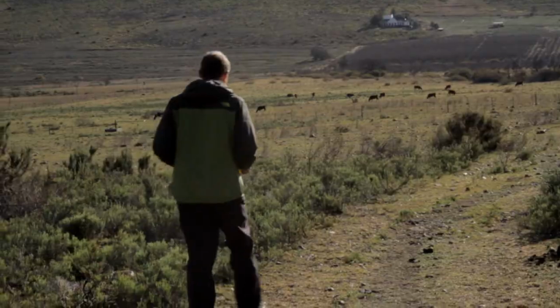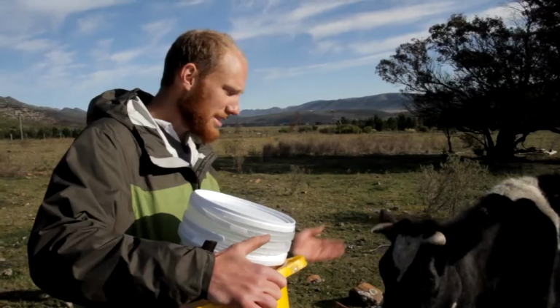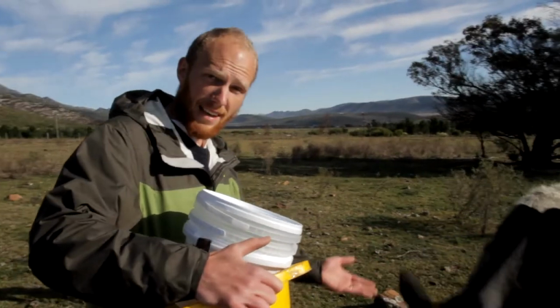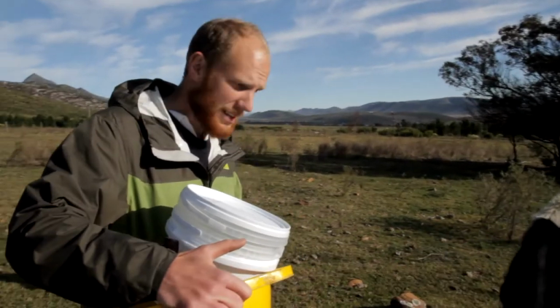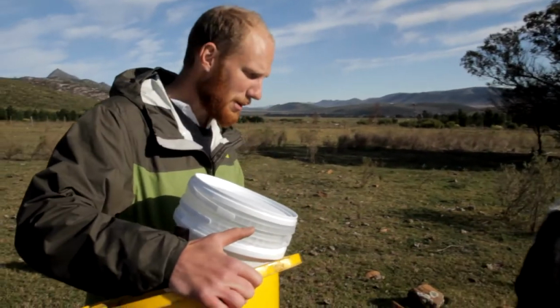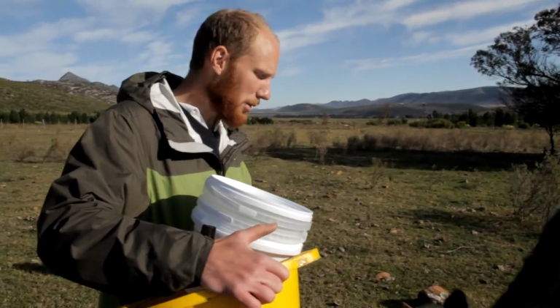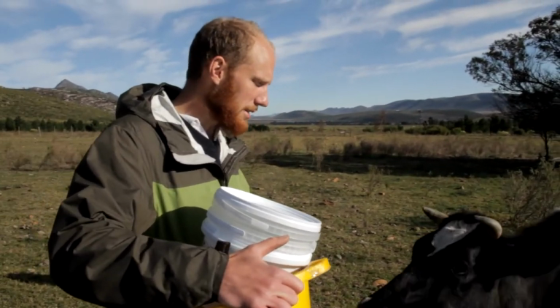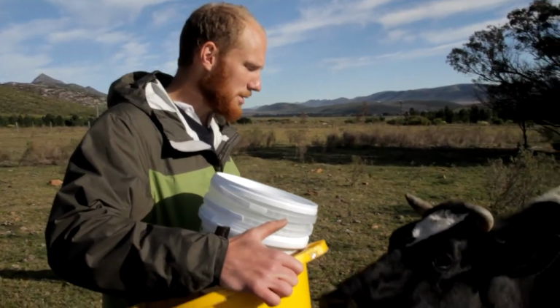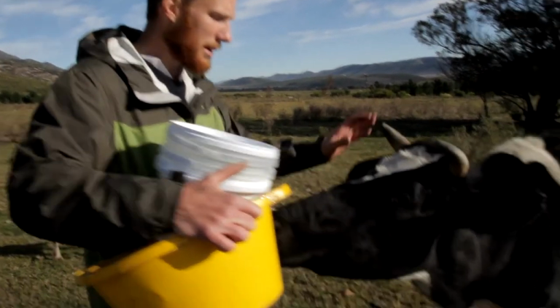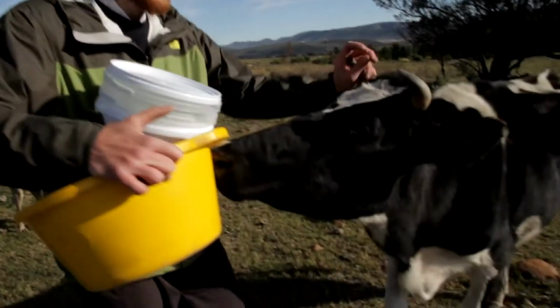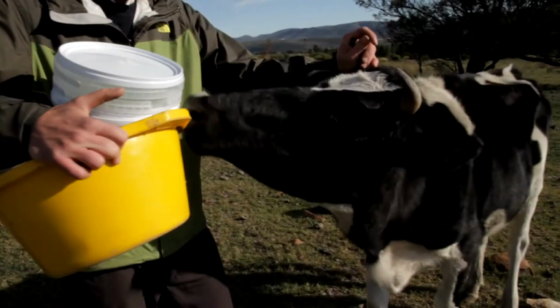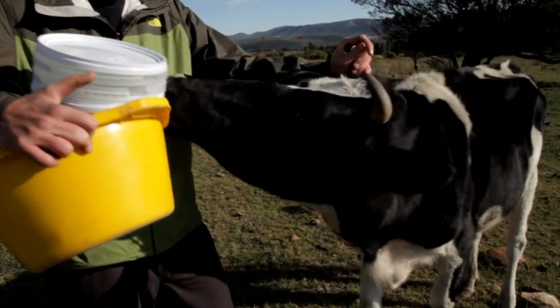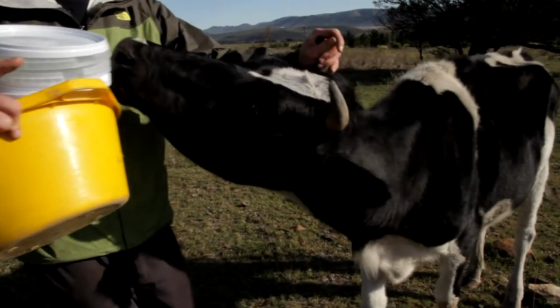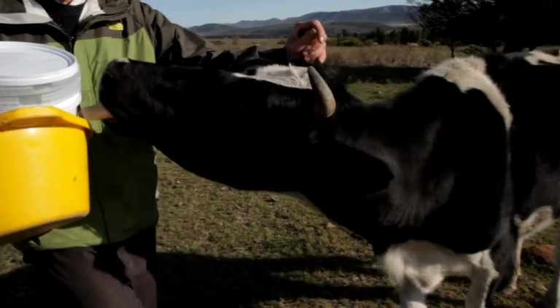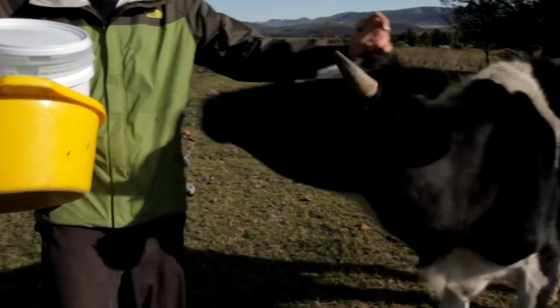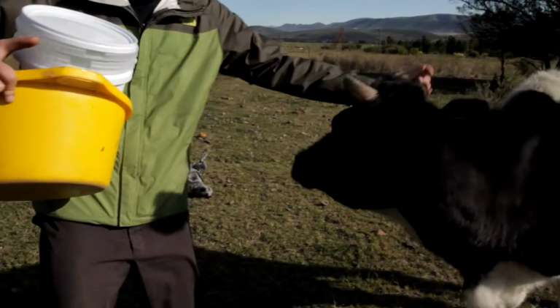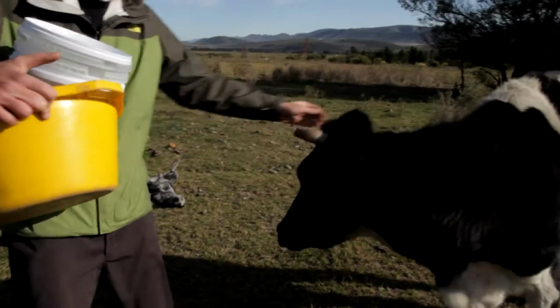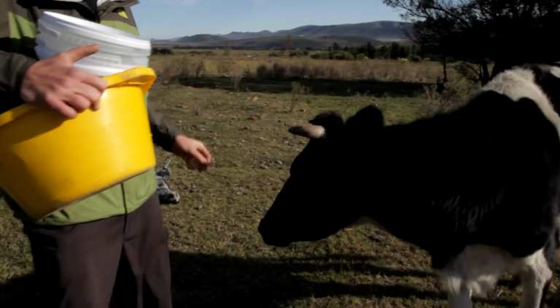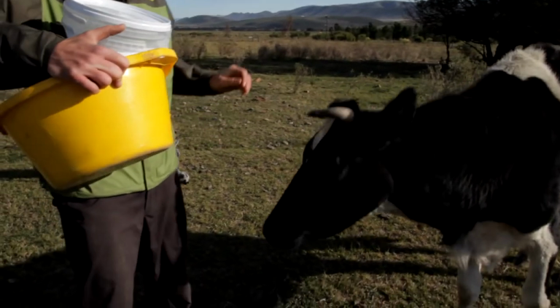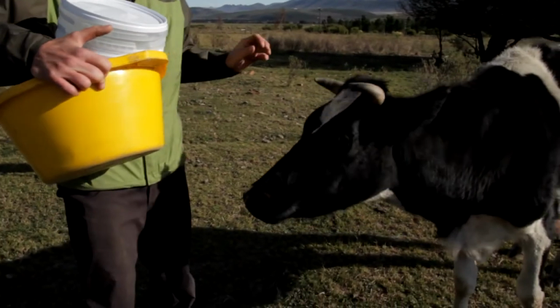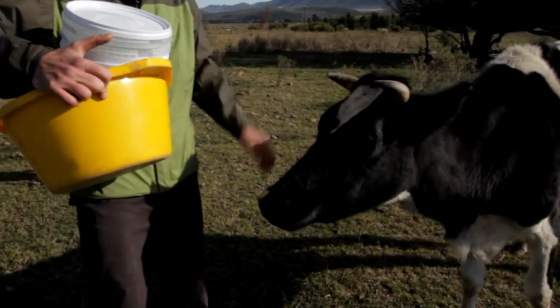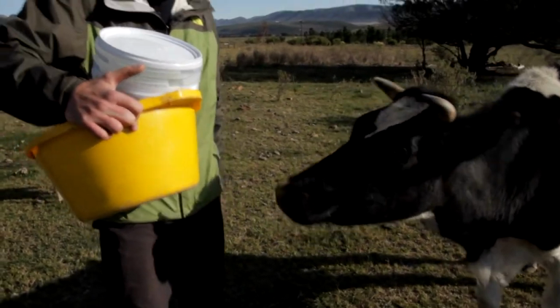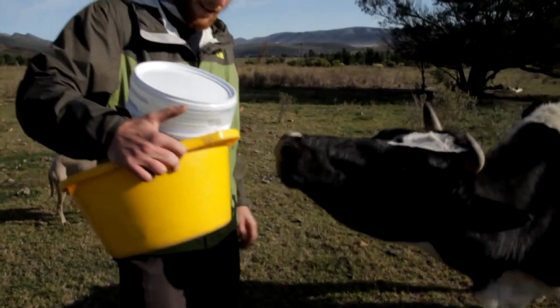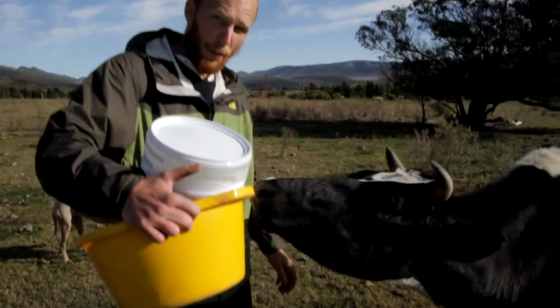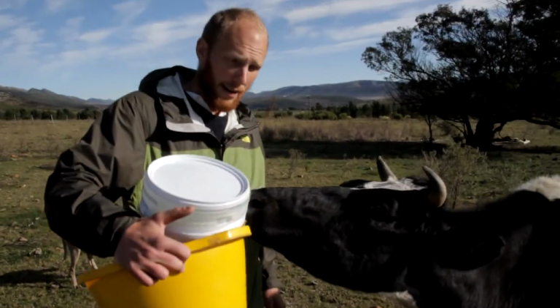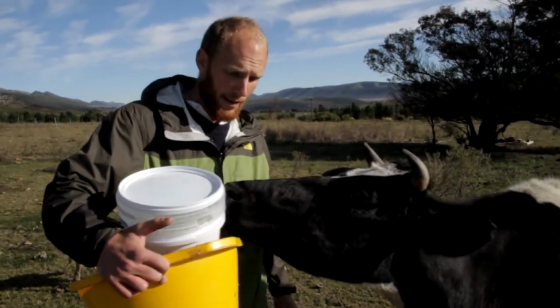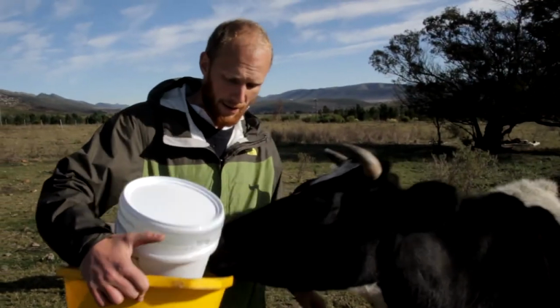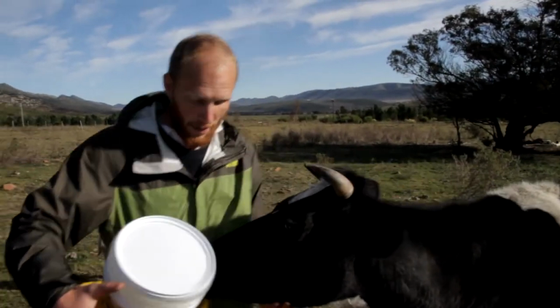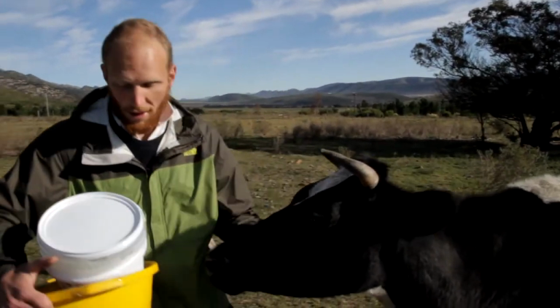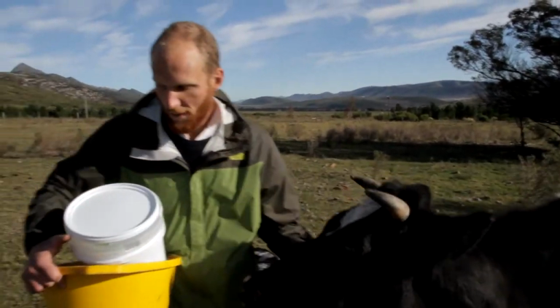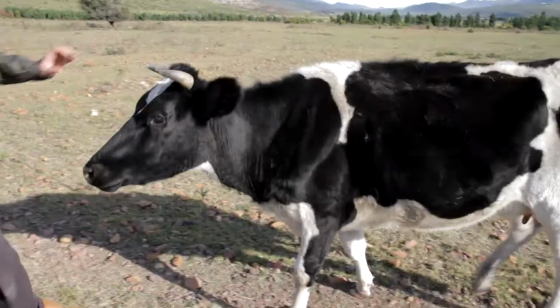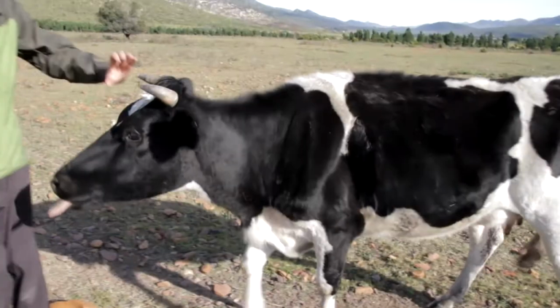This is Daisy, this is one of my milk cows. The other one is Bromiki. And she definitely wants to feed now.